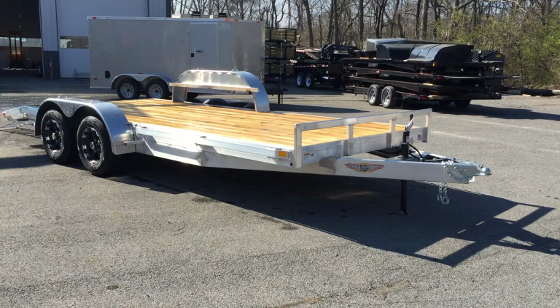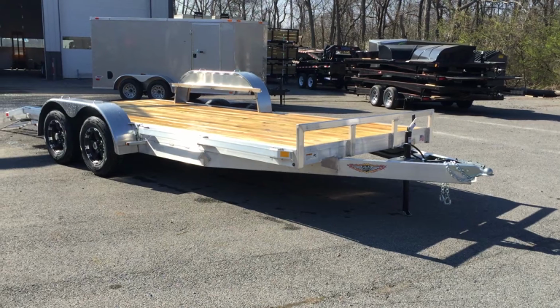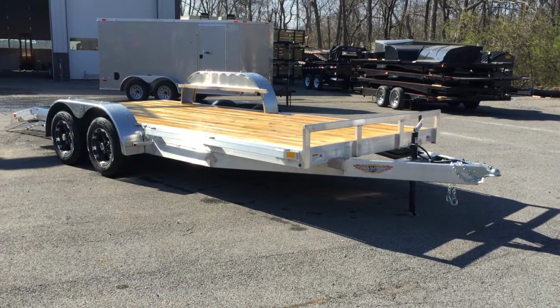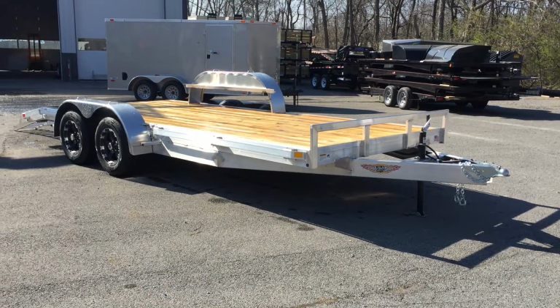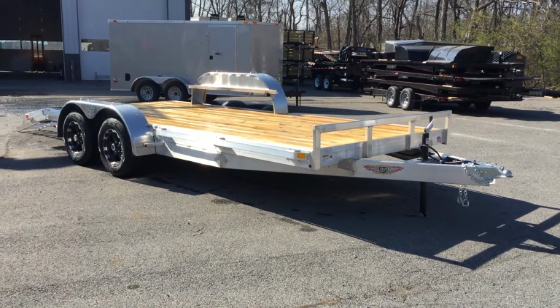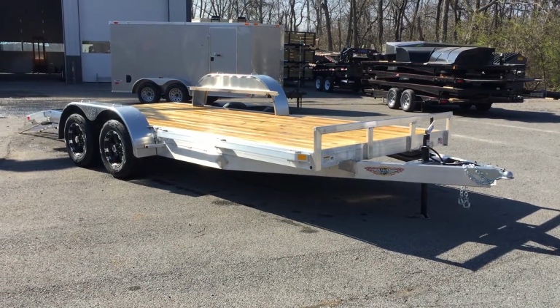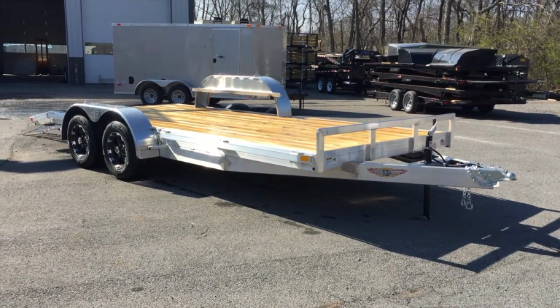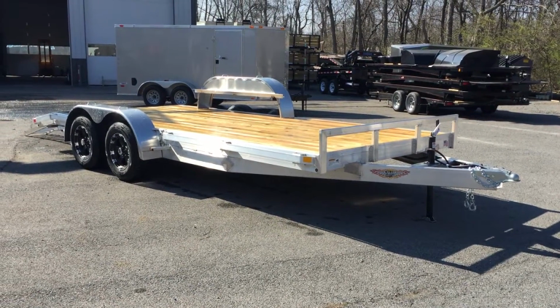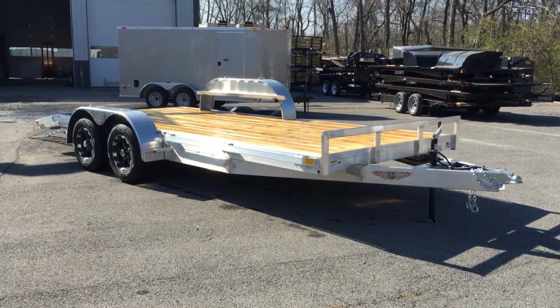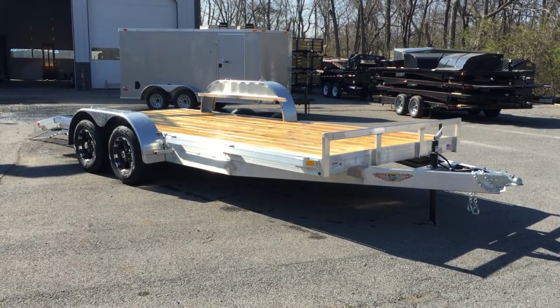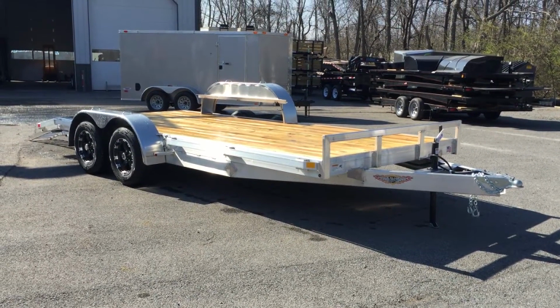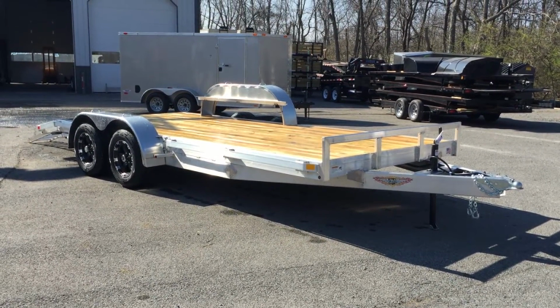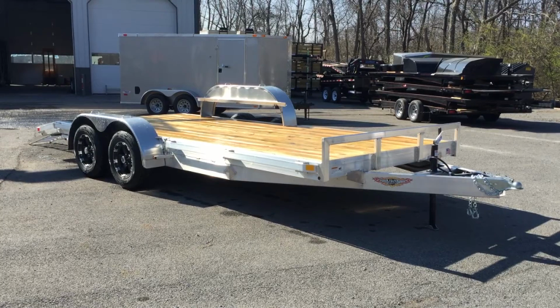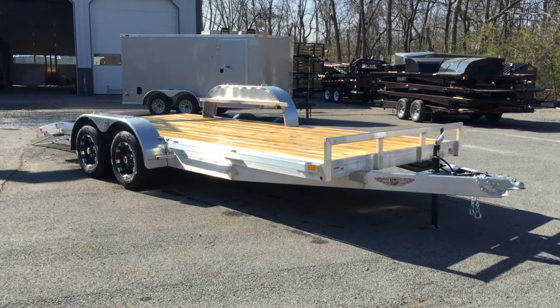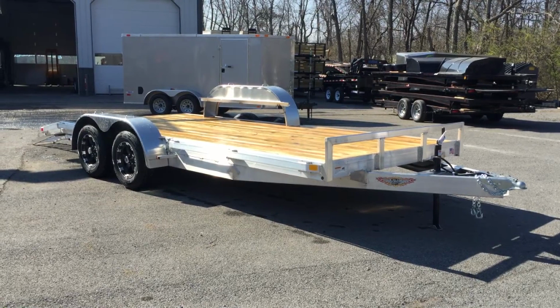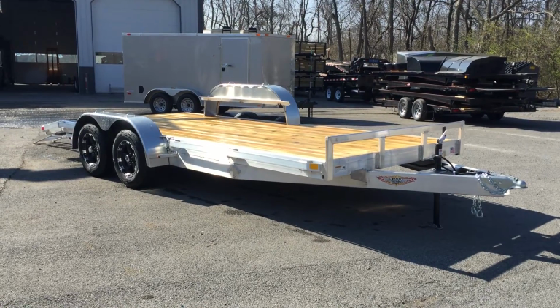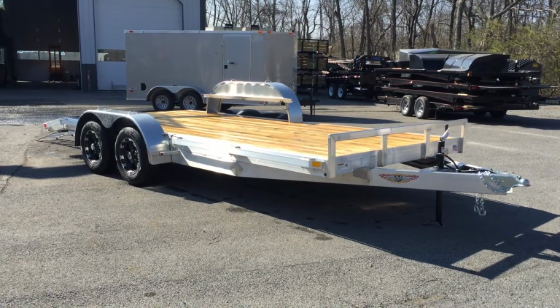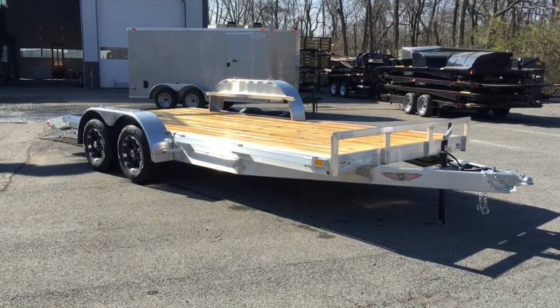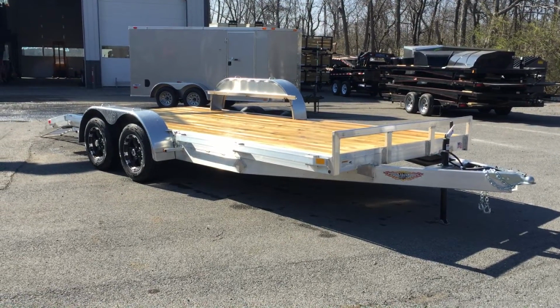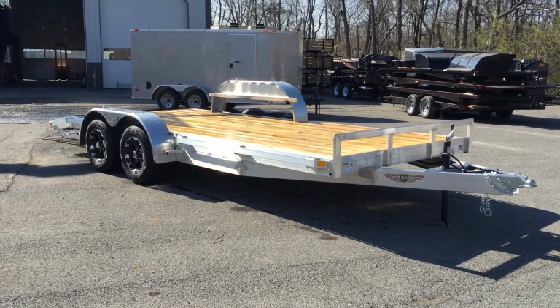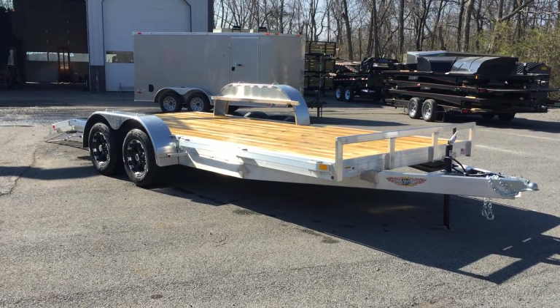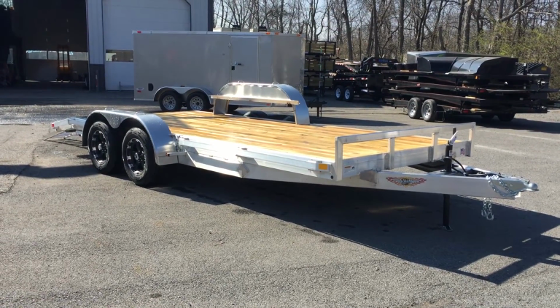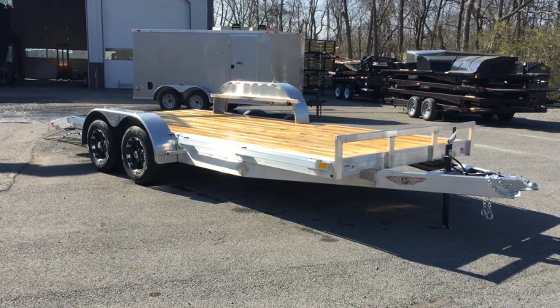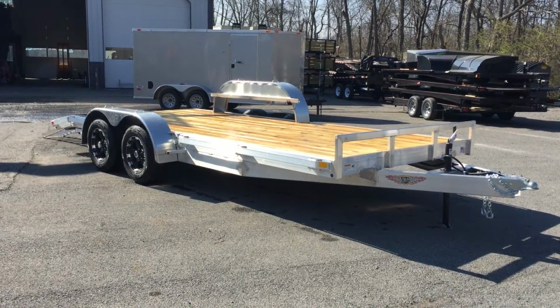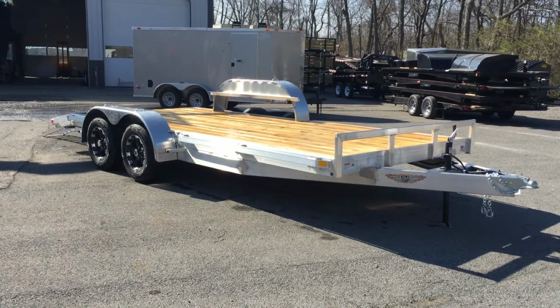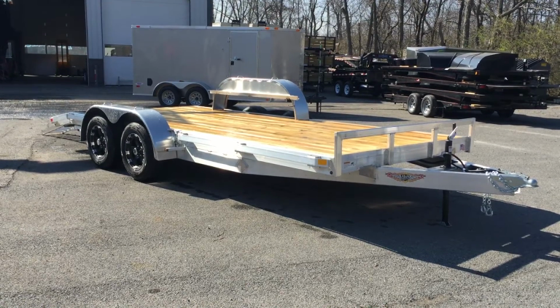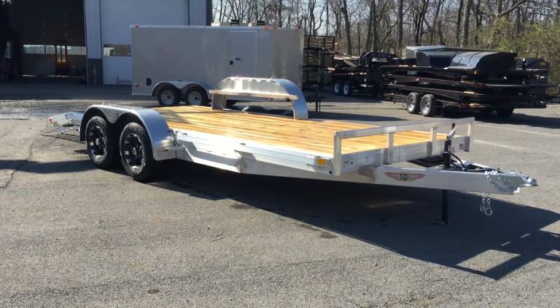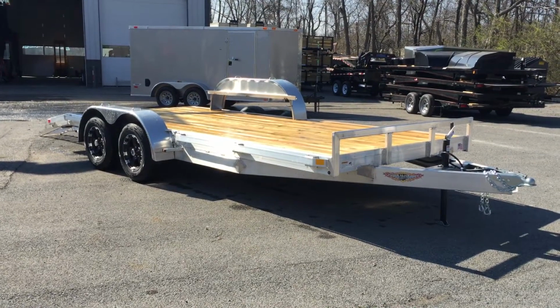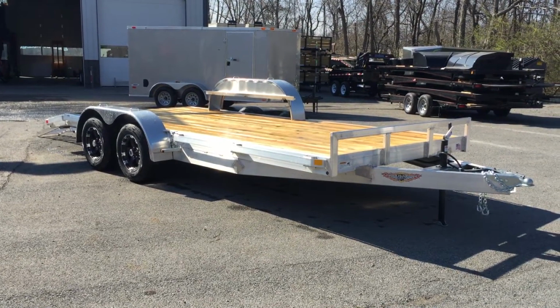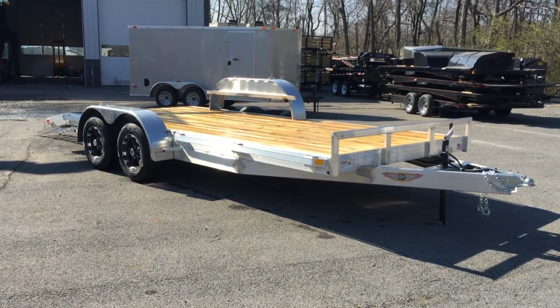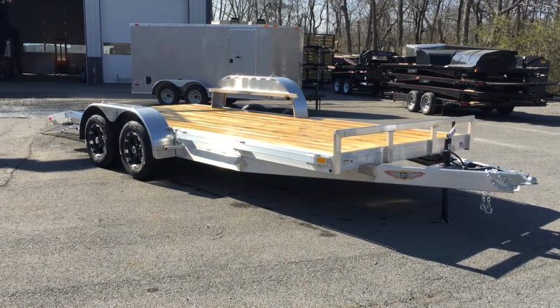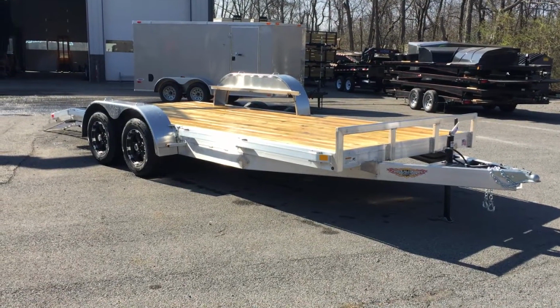Hello, this is Greg with Best Choice Trailers in Carlisle, Pennsylvania. Today we're going to take a walk around one of our H&H aluminum car trailers. This is considered their flatbed model. They also make a trailer very similar in a tilt version.